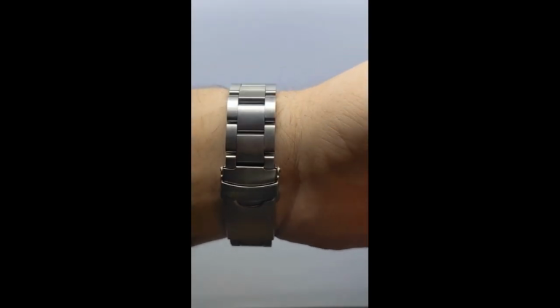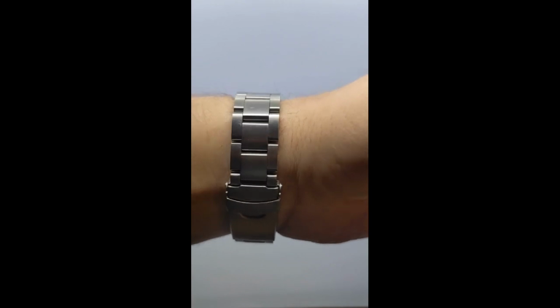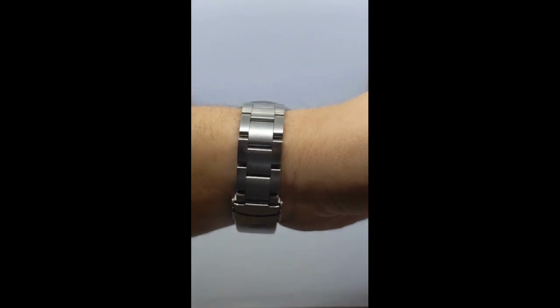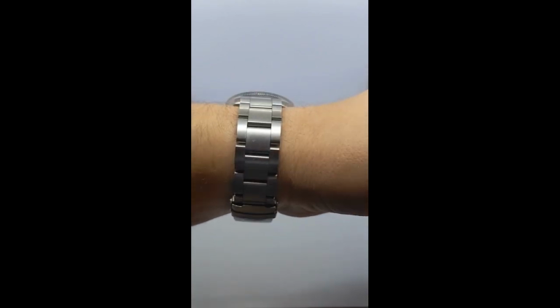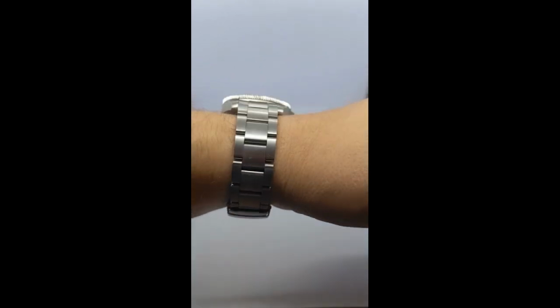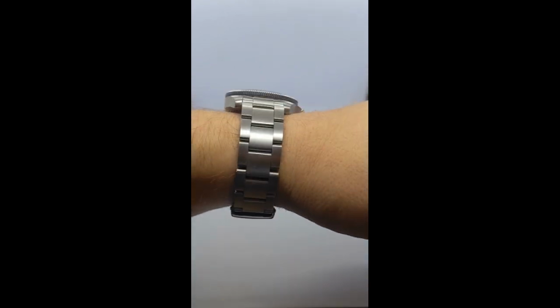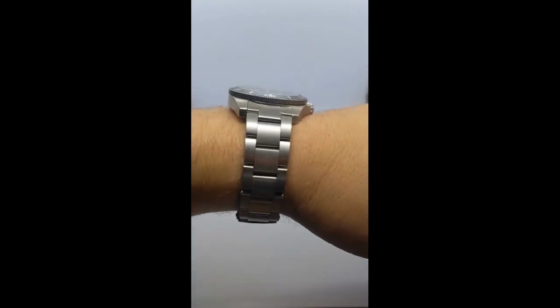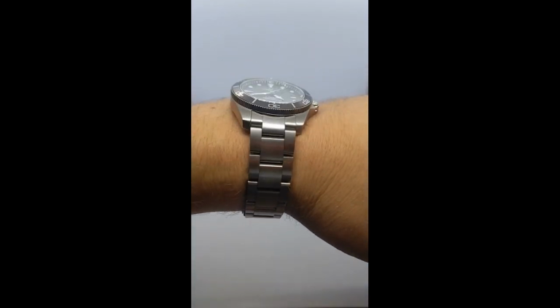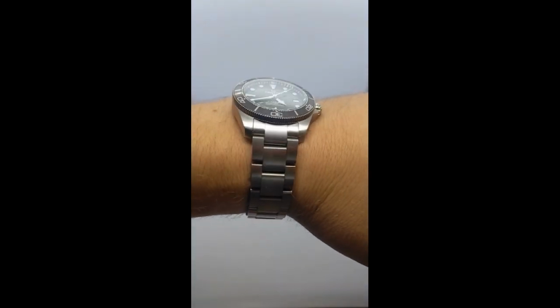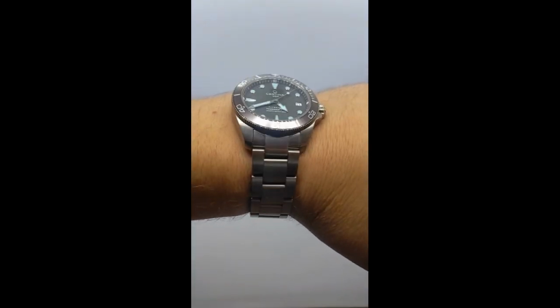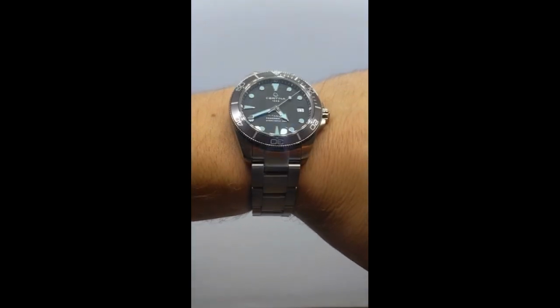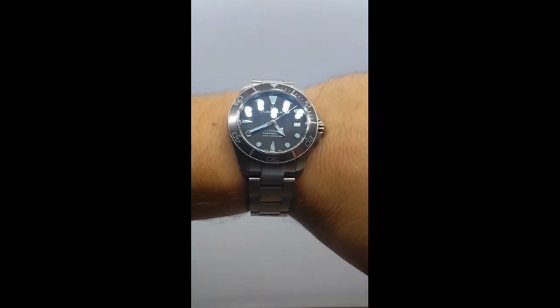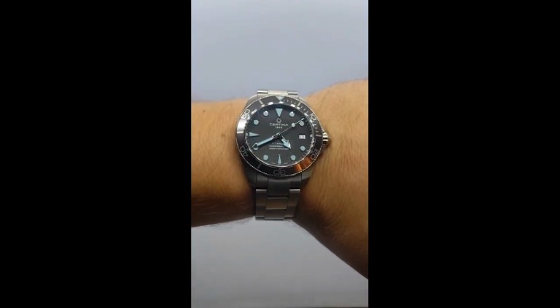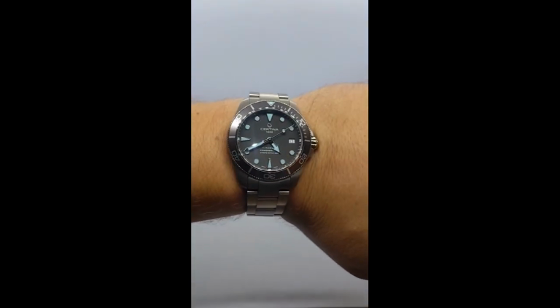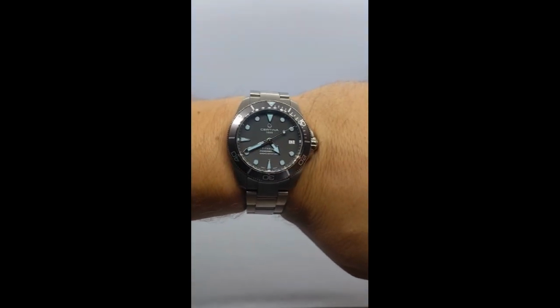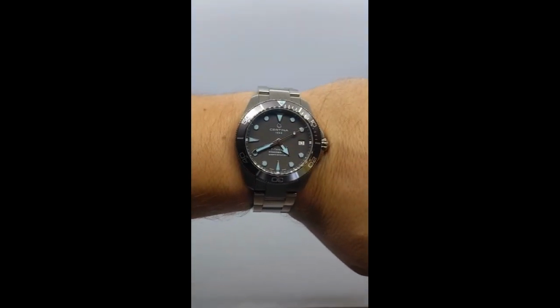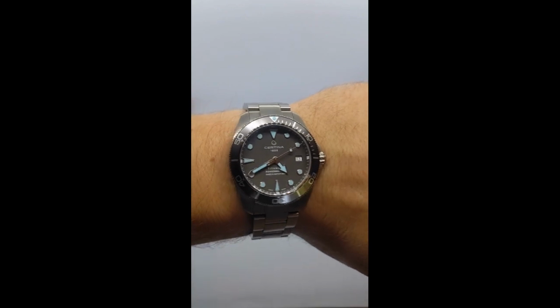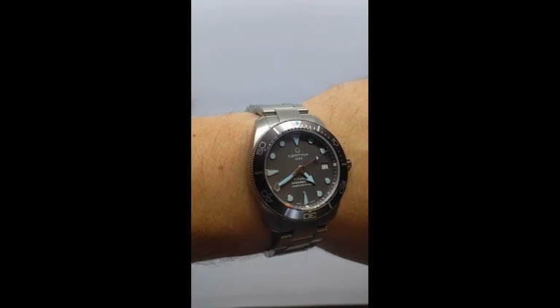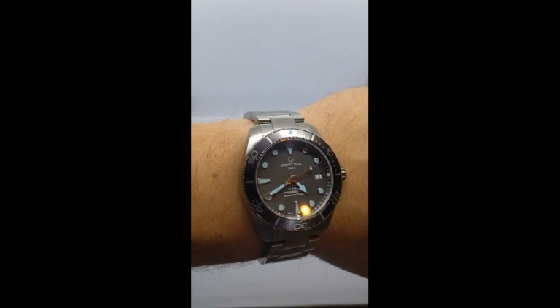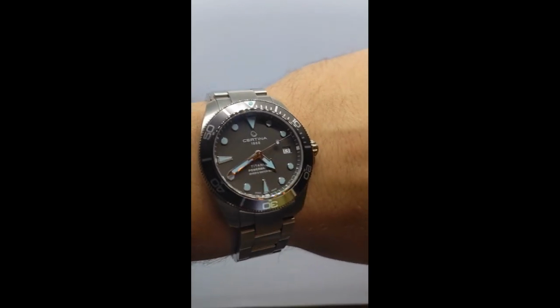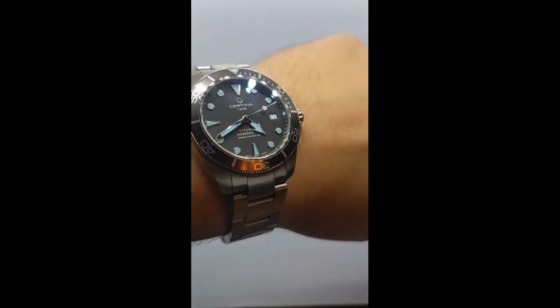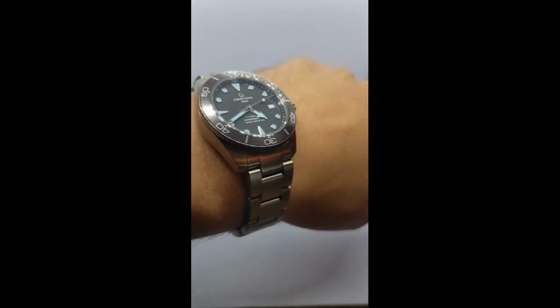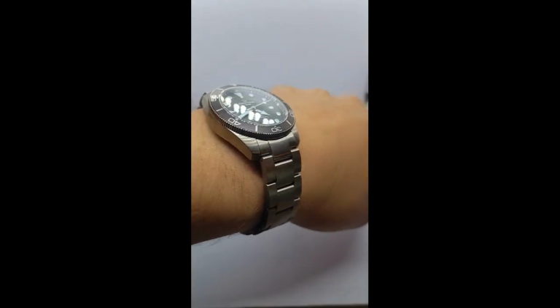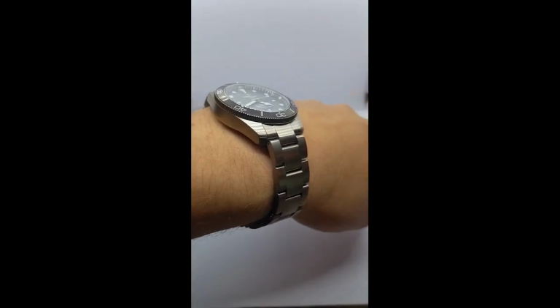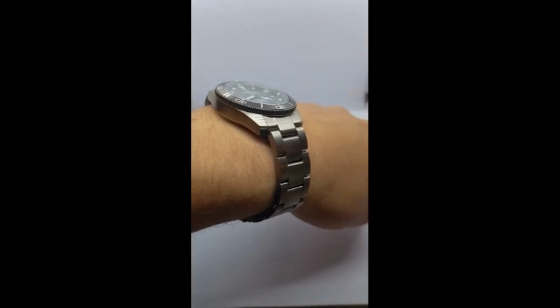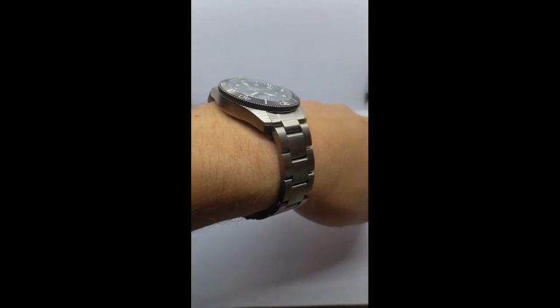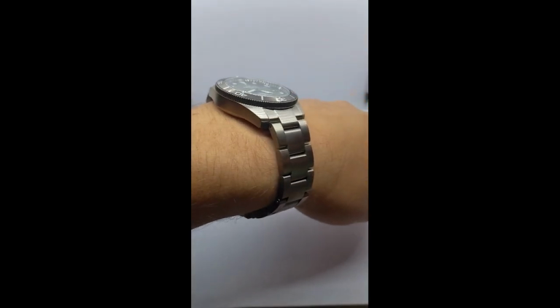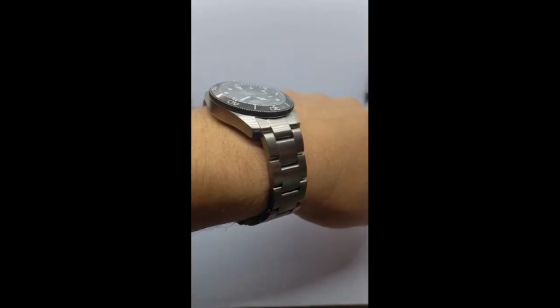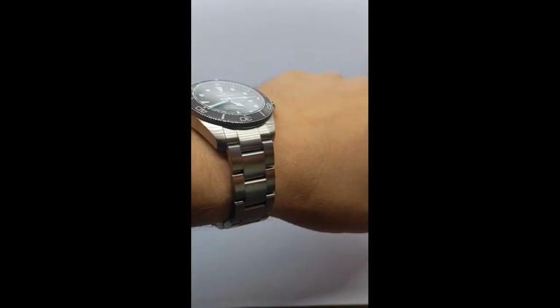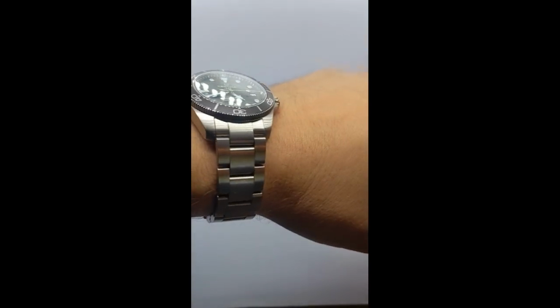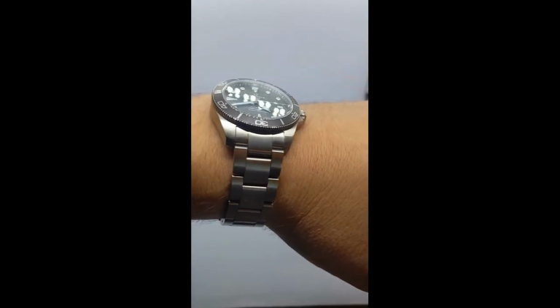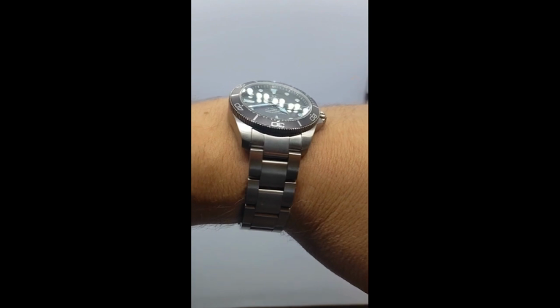The DS Action is powered by the Swiss-made ETA Powermatic 80 movement, known for its longevity and durability. The 80-hour power reserve is more than enough for an extended dive weekend.